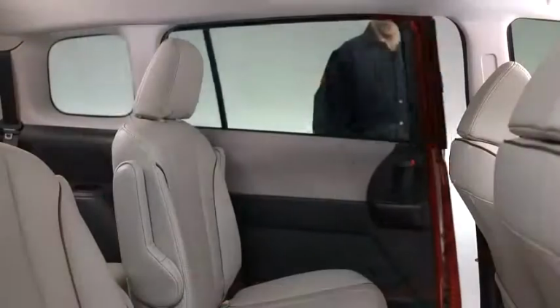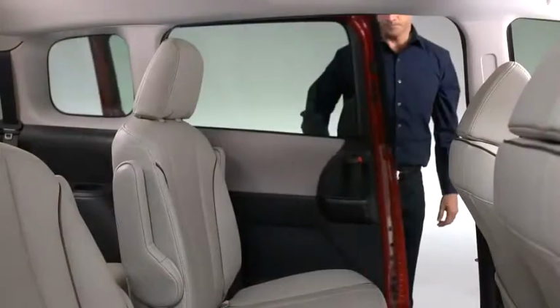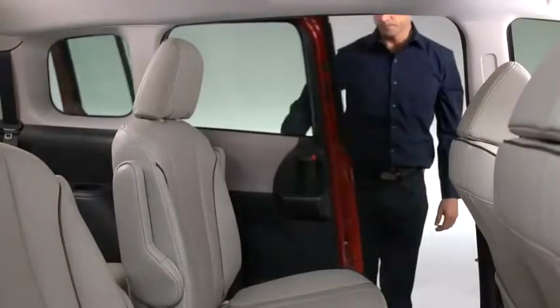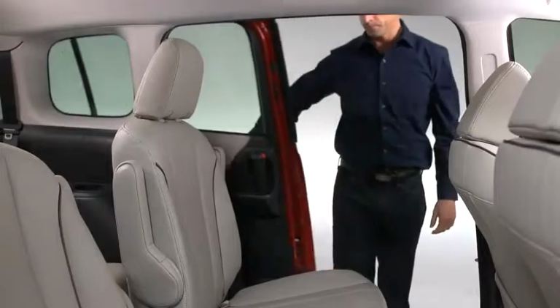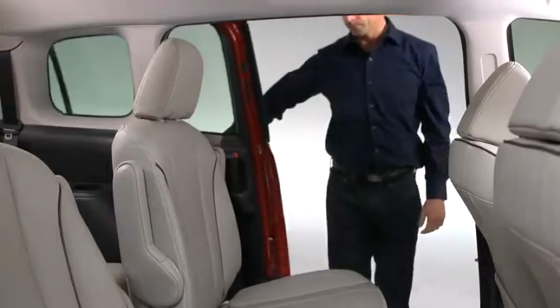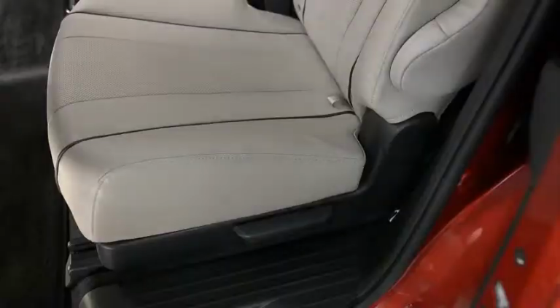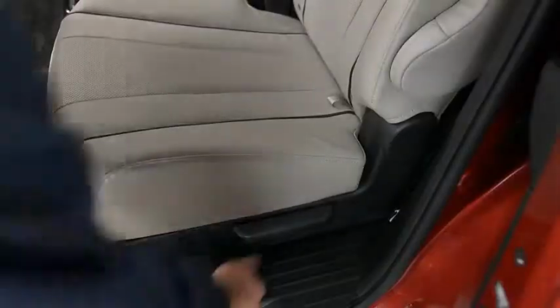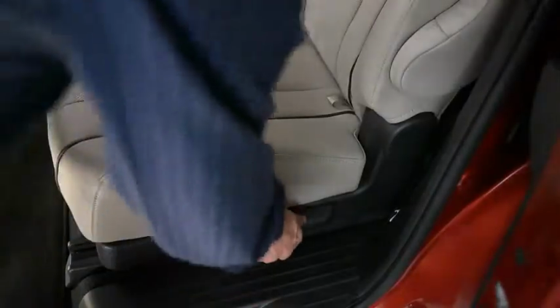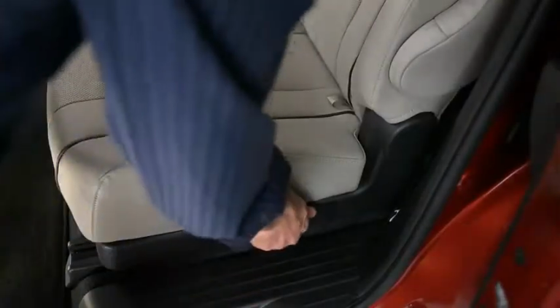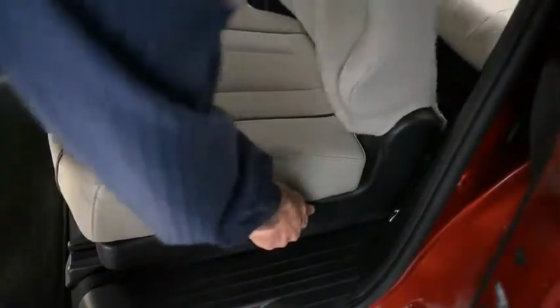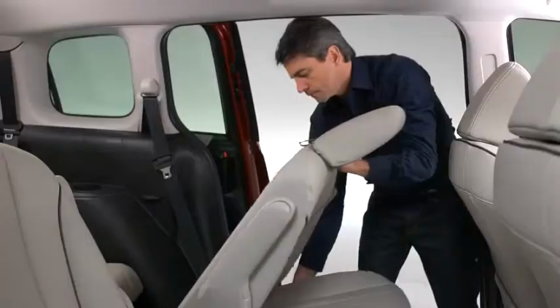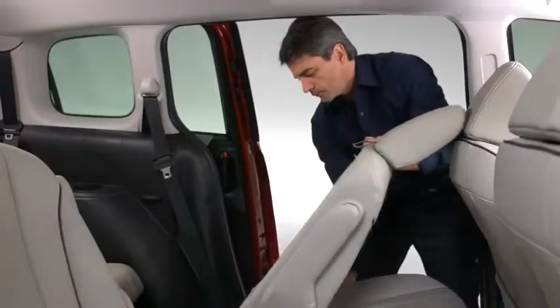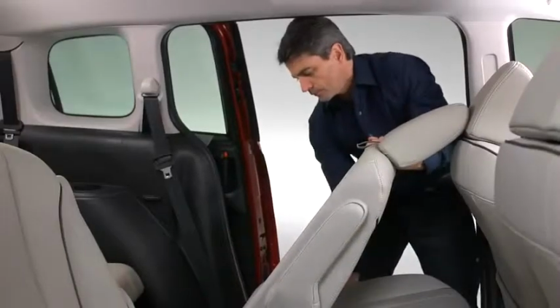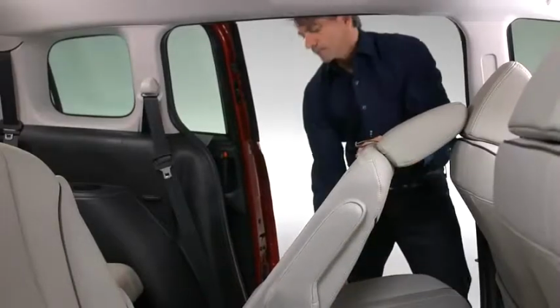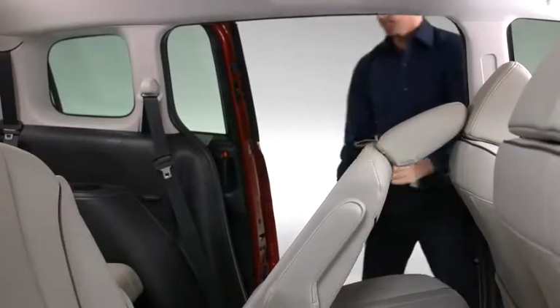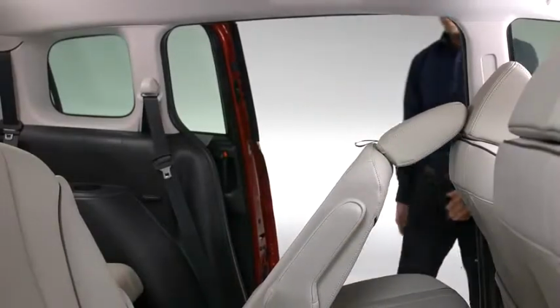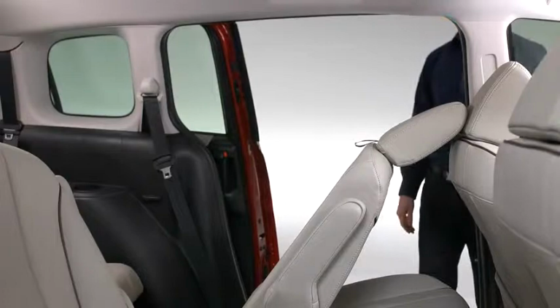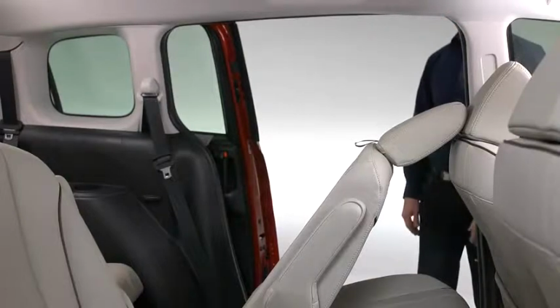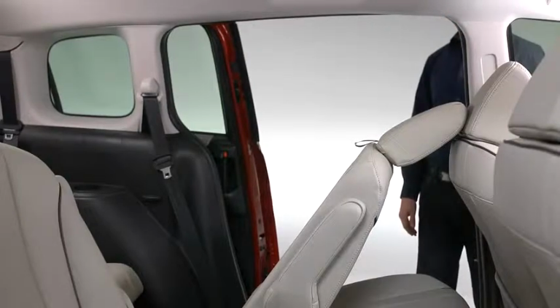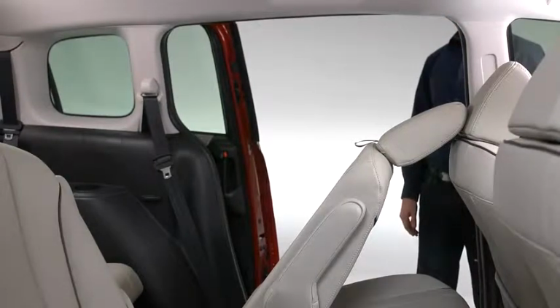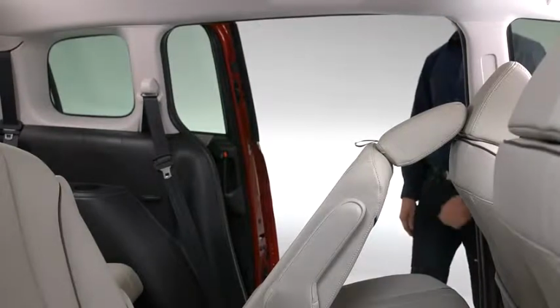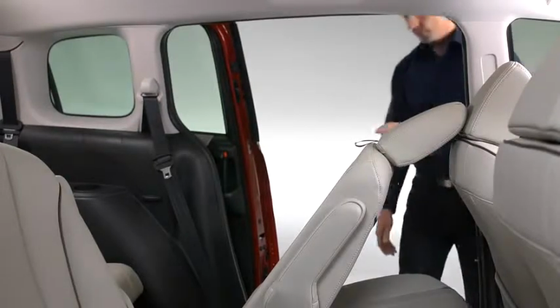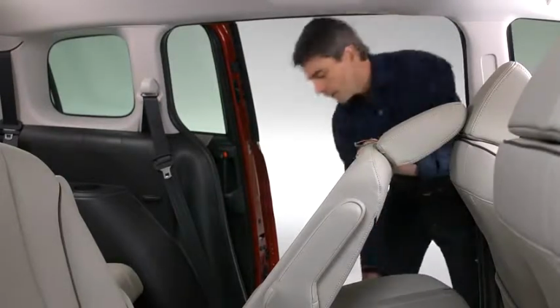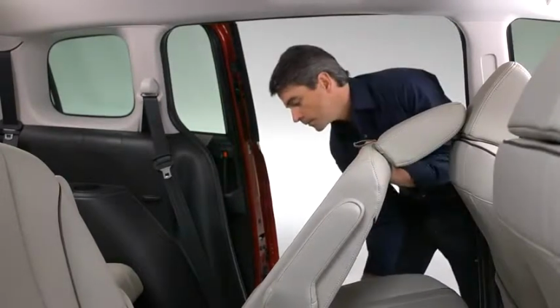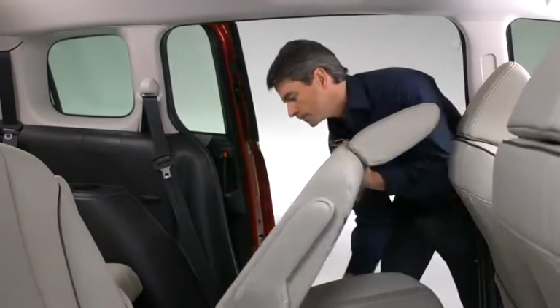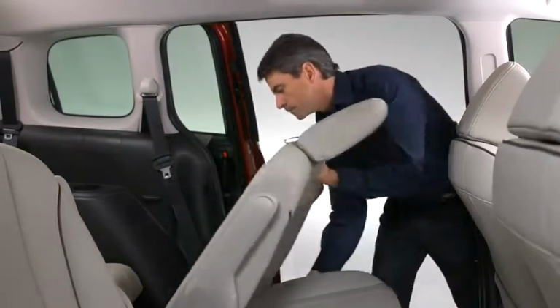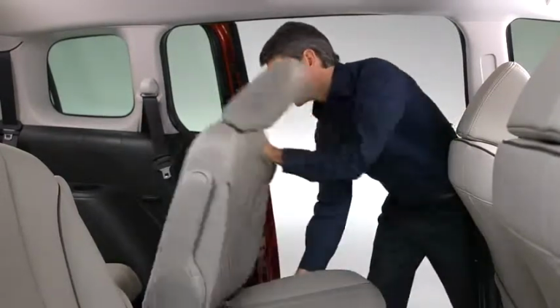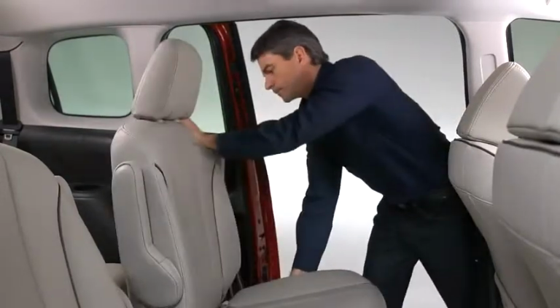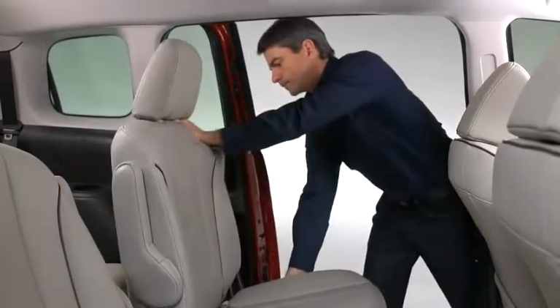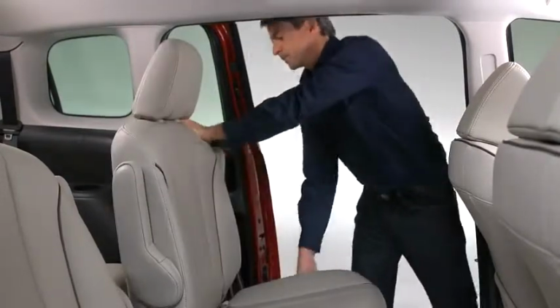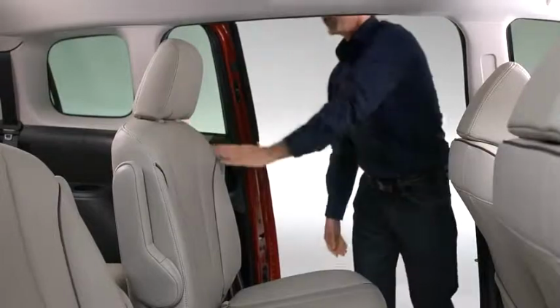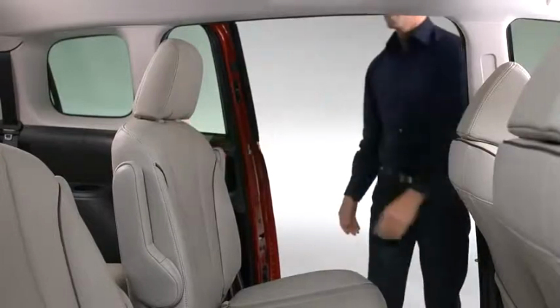To access the third row seat, raise the lever on the side of the second row seat and then fold the seat back forward and slide the seat forward. Return the second row seat back to its upright position and lock it after sliding it backward.